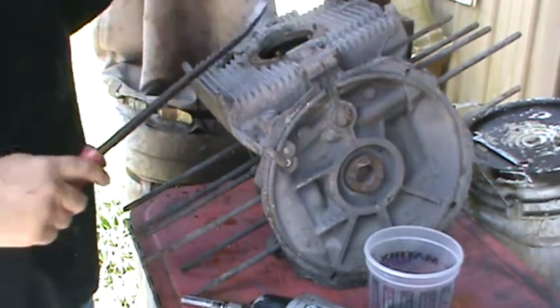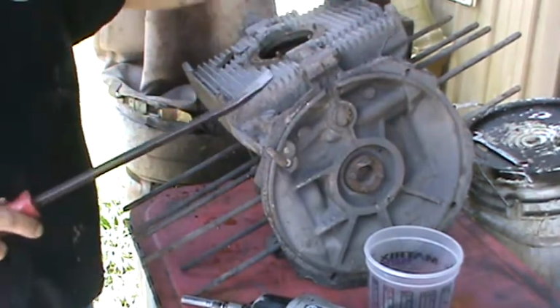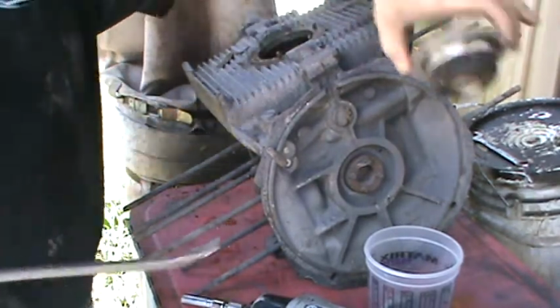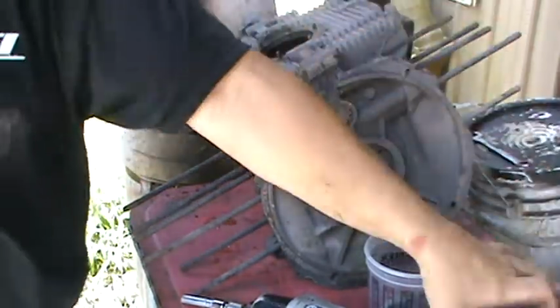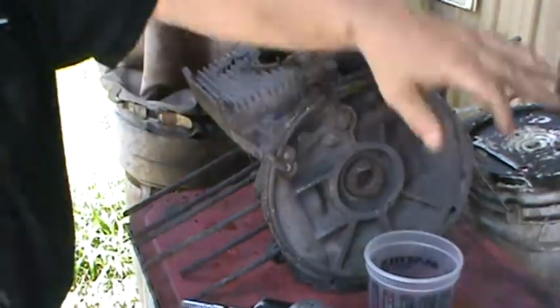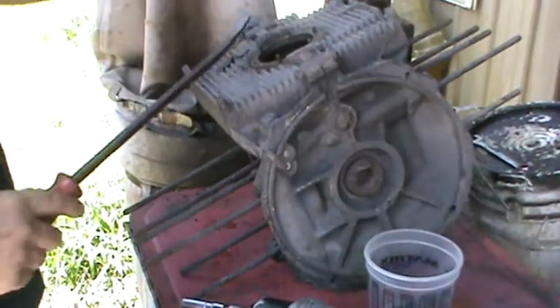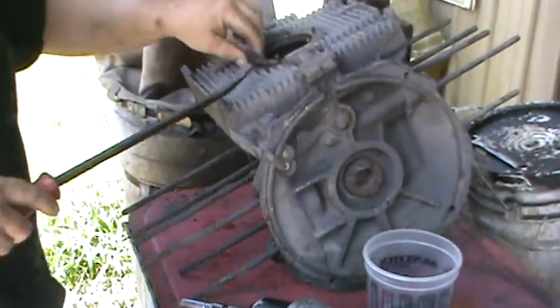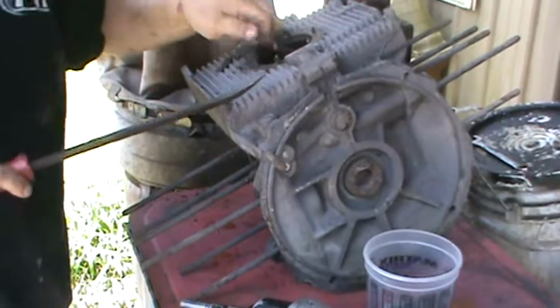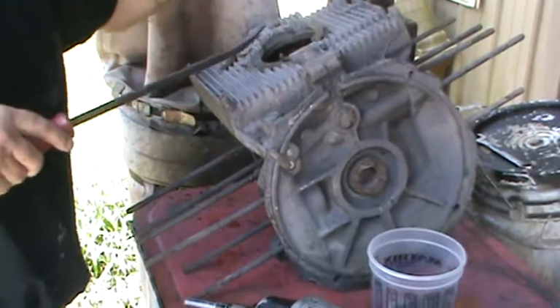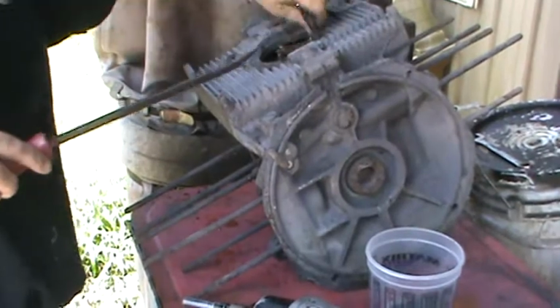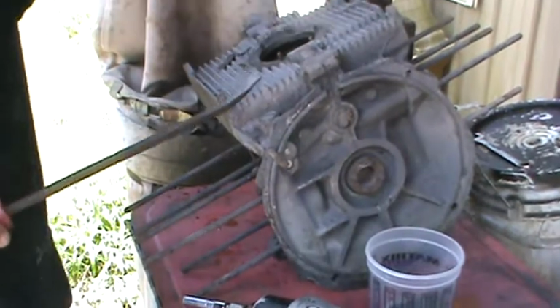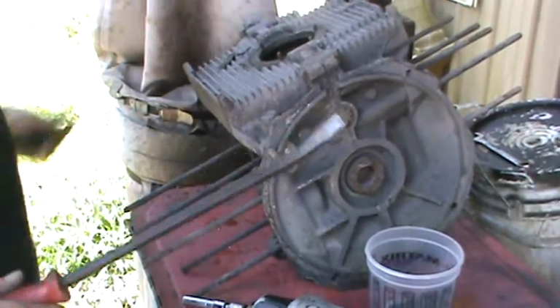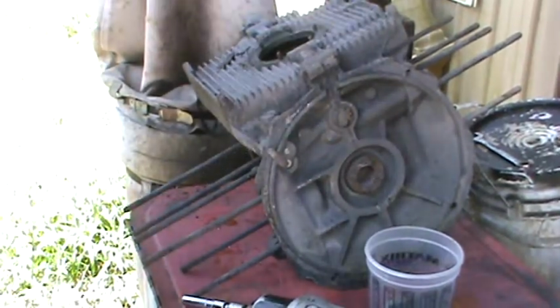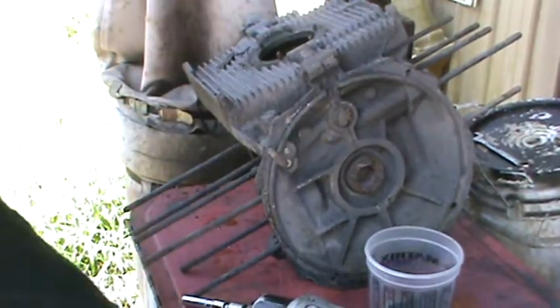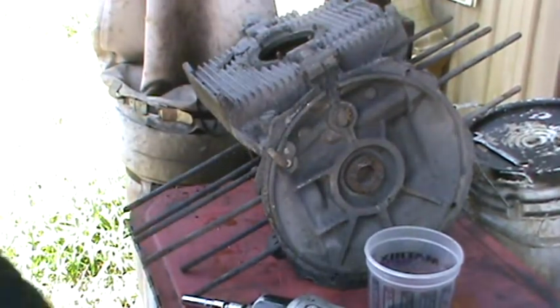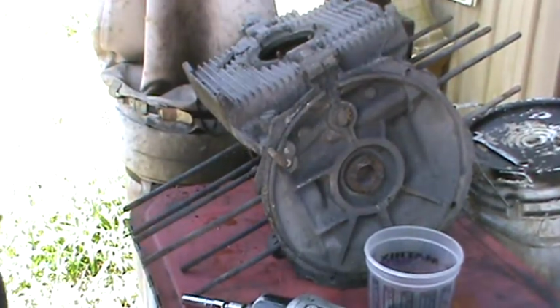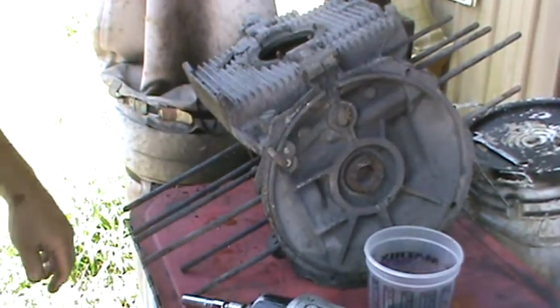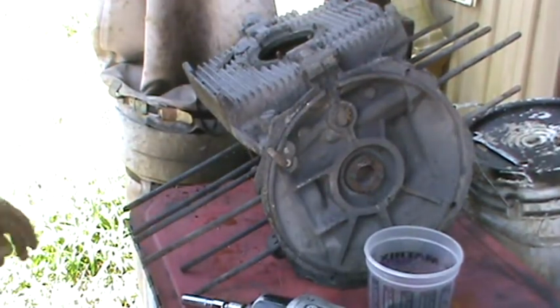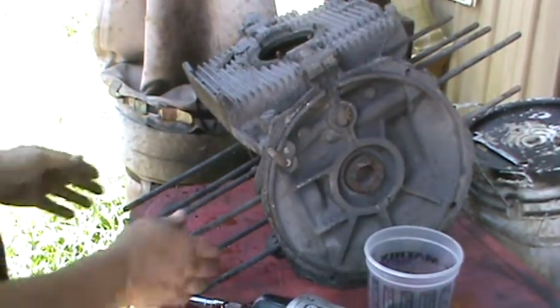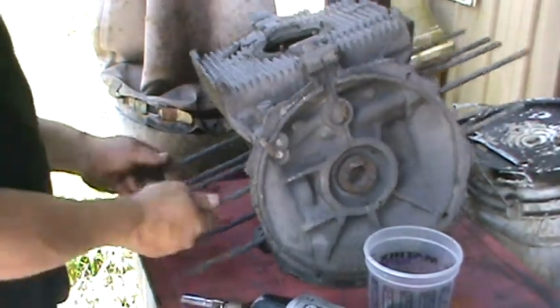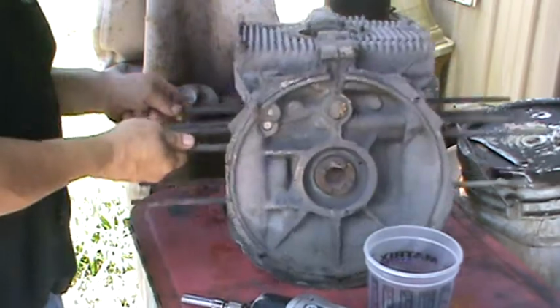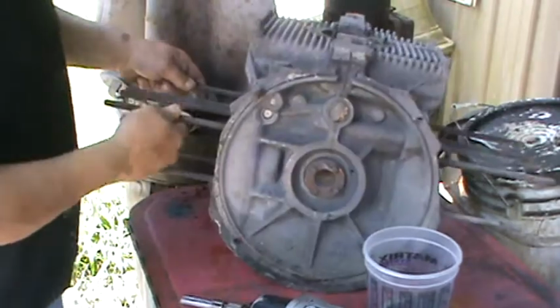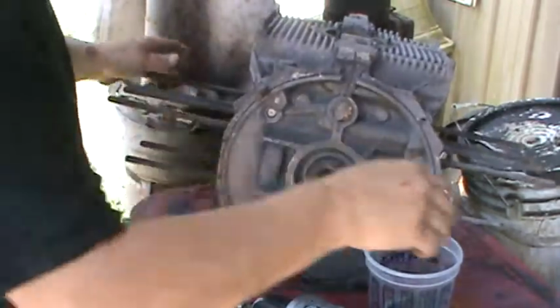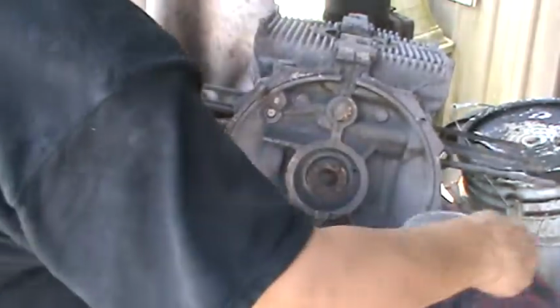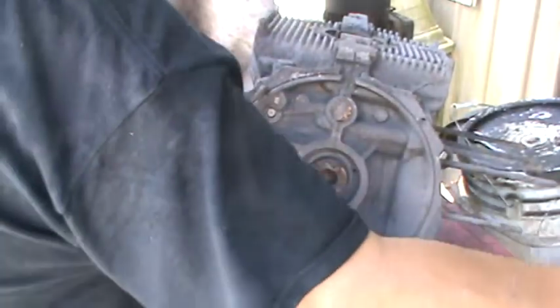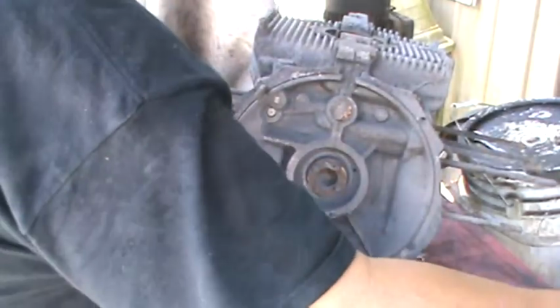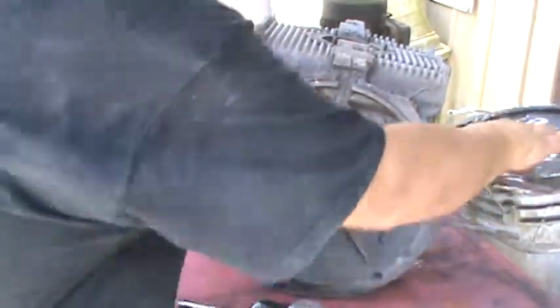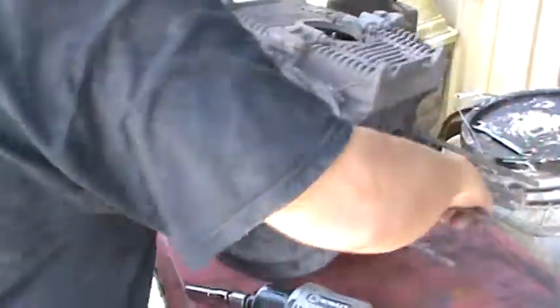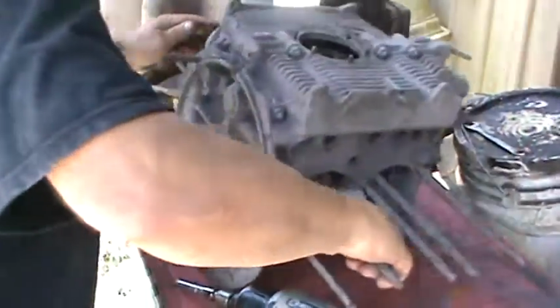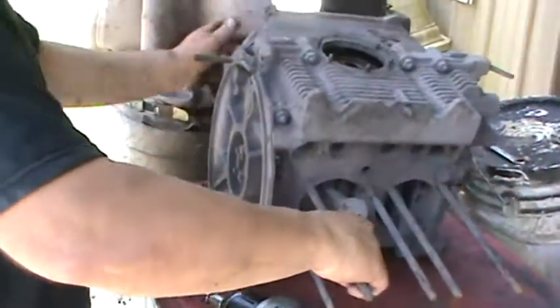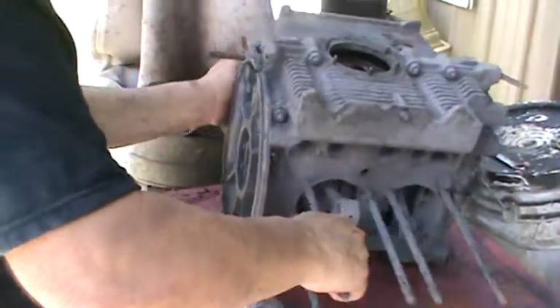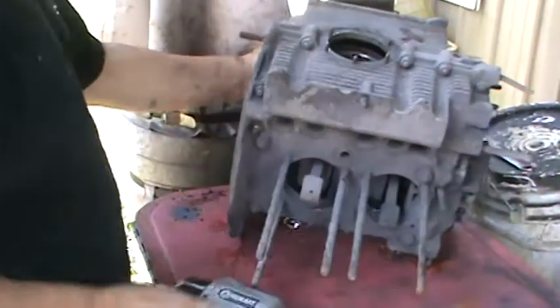I need a strainer, so I'll pull that off this side, get it cleaned up, and put it in the motor we got in the stand. Let me flip it around here and shake these case nuts off.